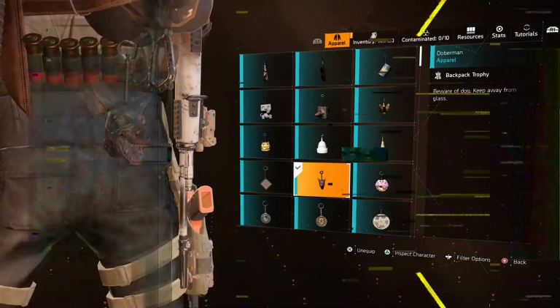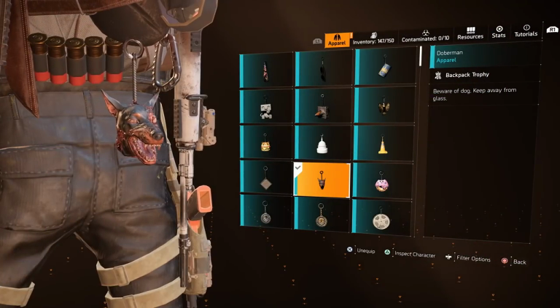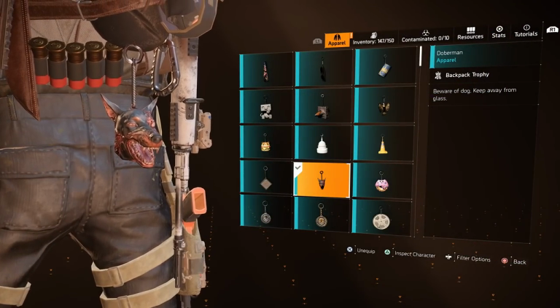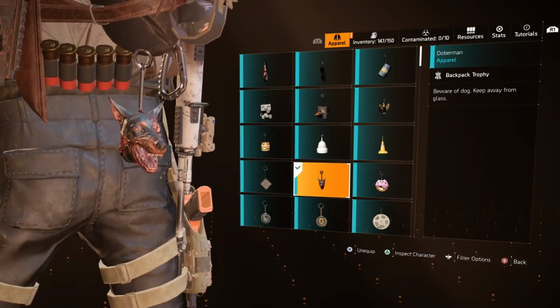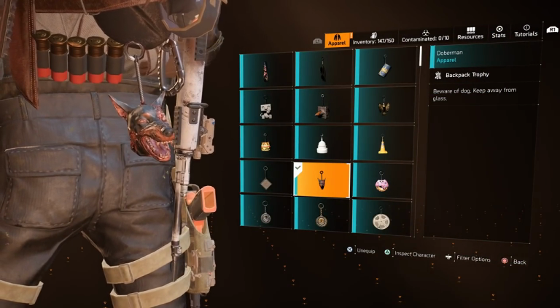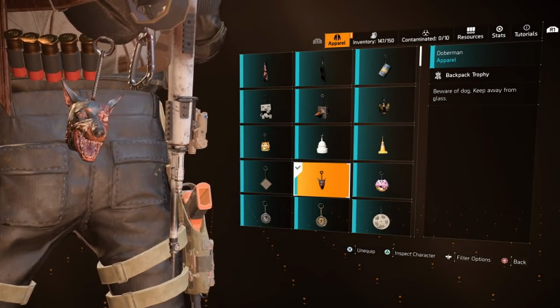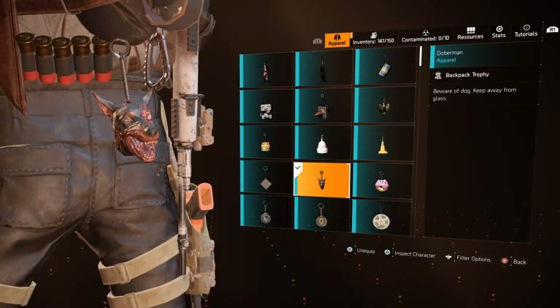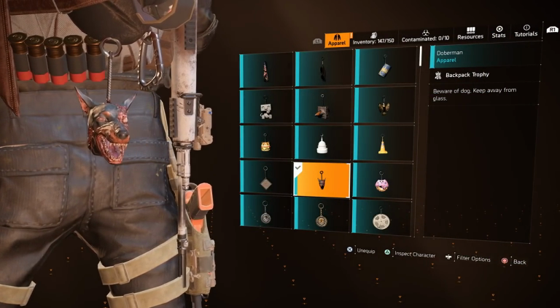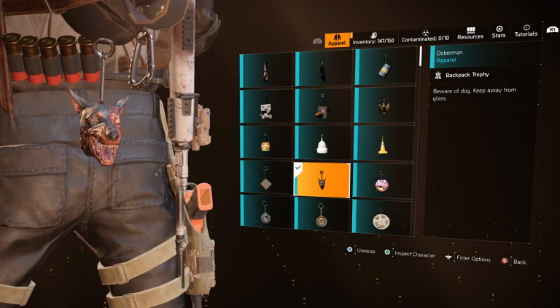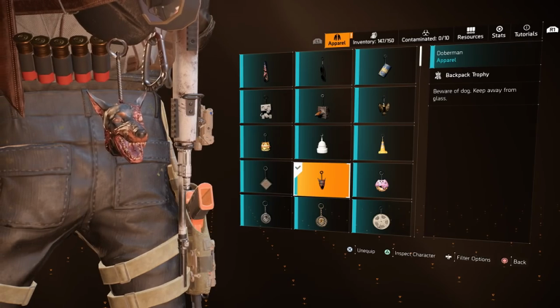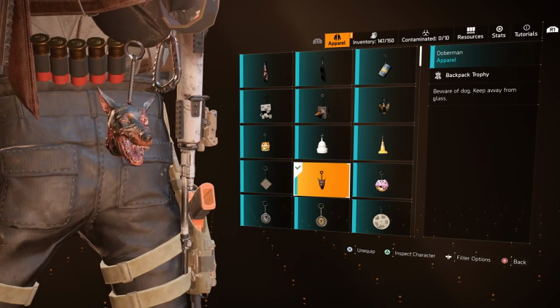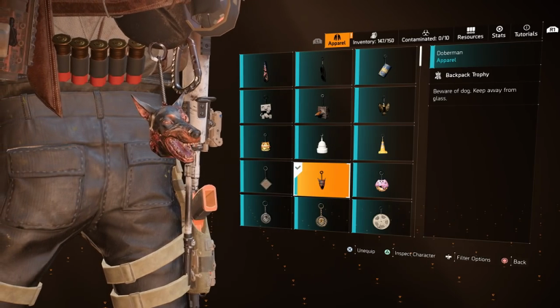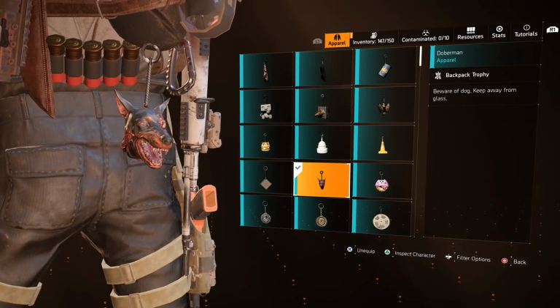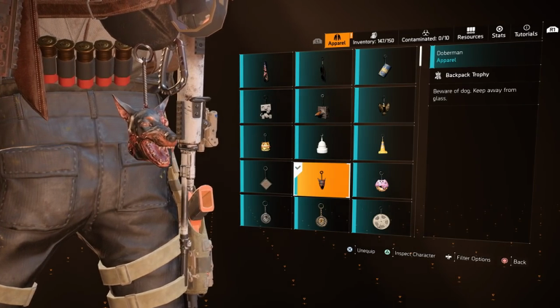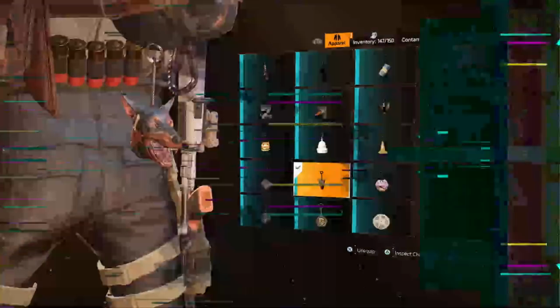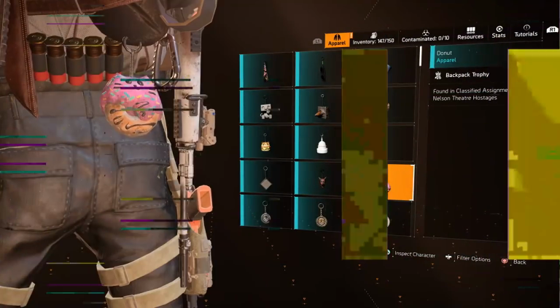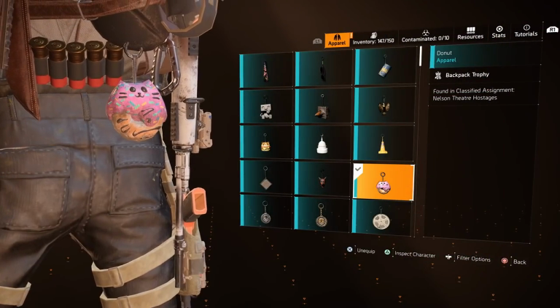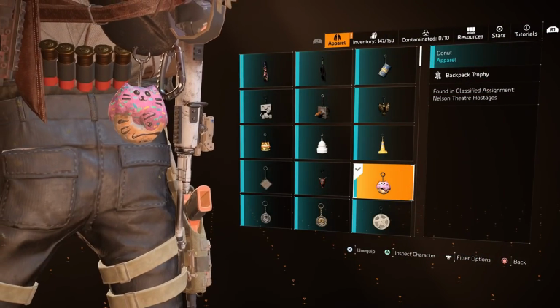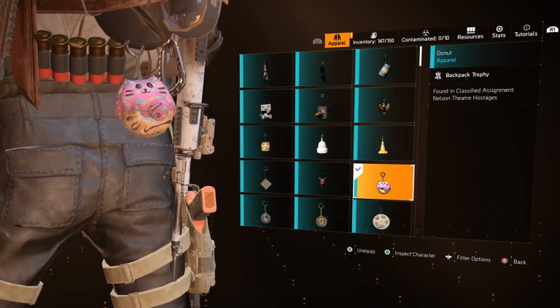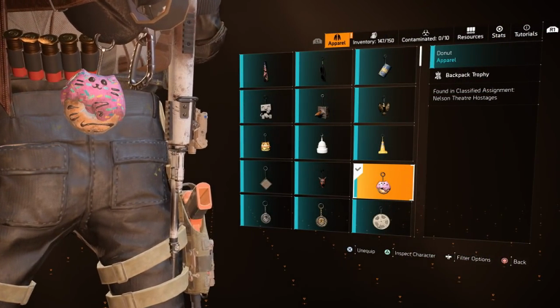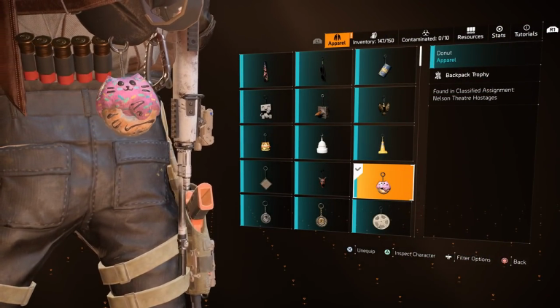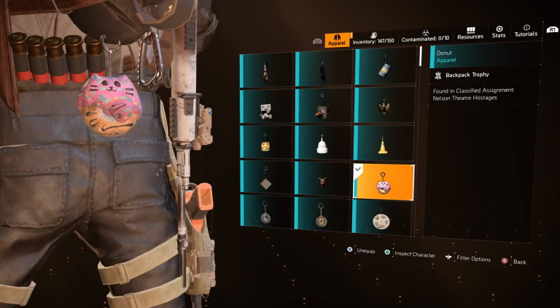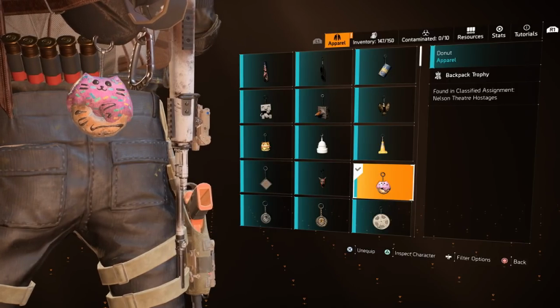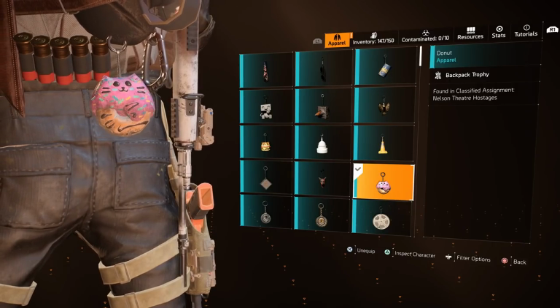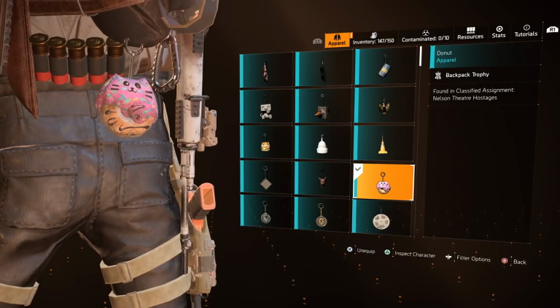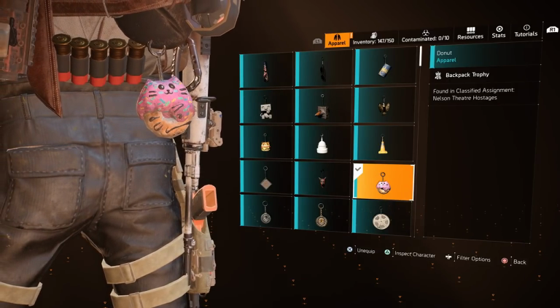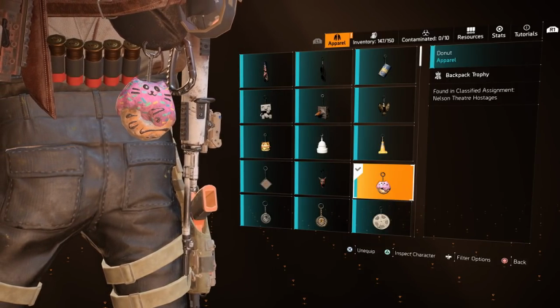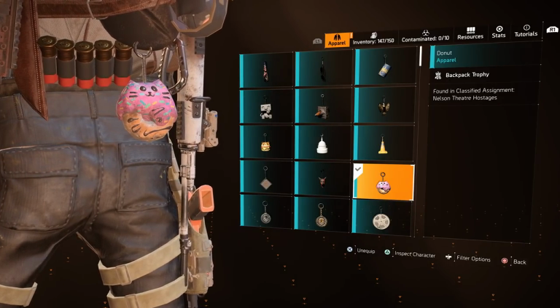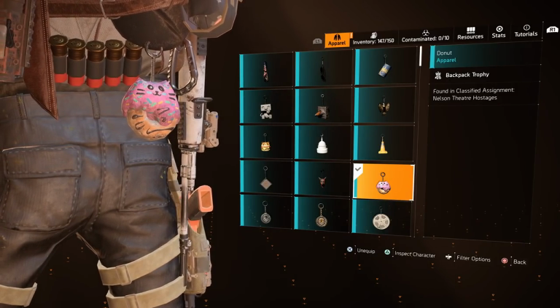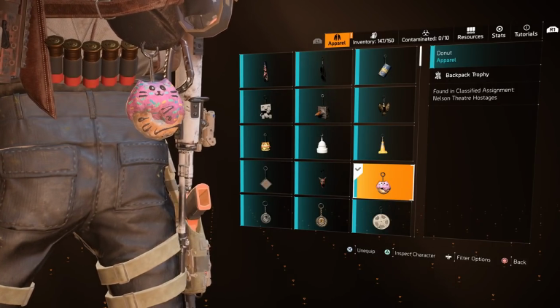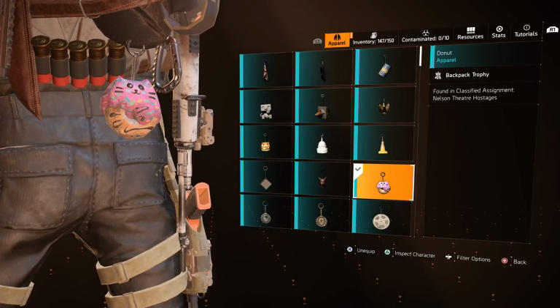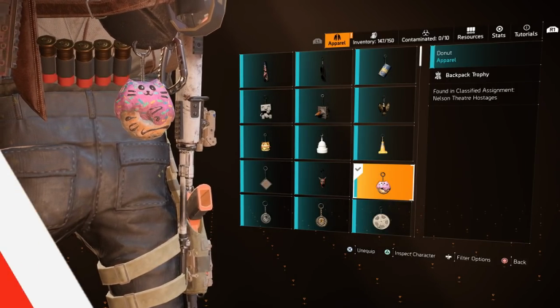The Doberman was obtainable during the Resident Evil Apparel Event and is no longer available. The Donut is earned via the Nelson Theatre Hostages Classified Assignment — you can find it in the very first area that you go into.